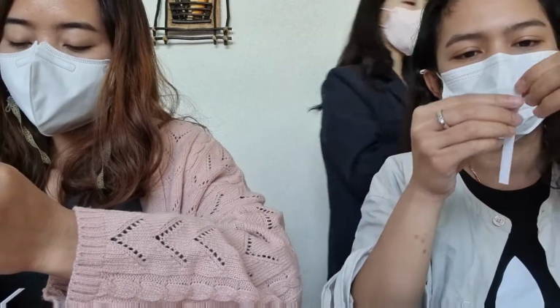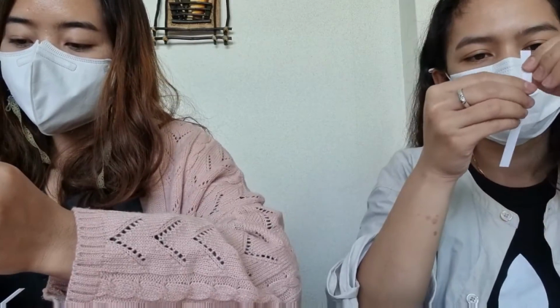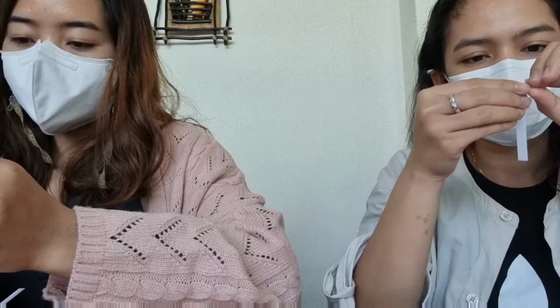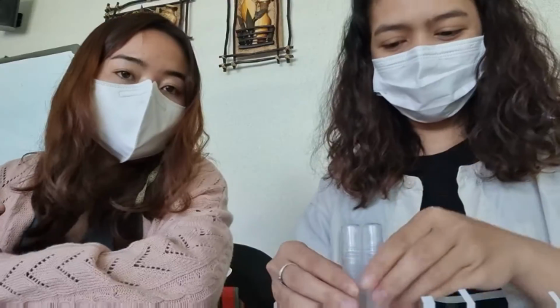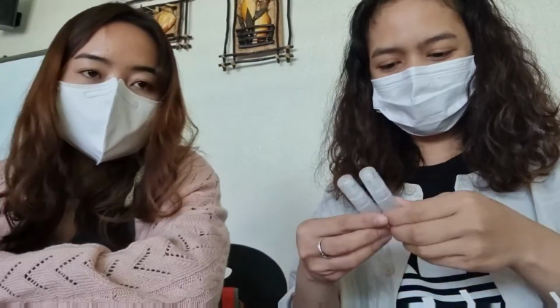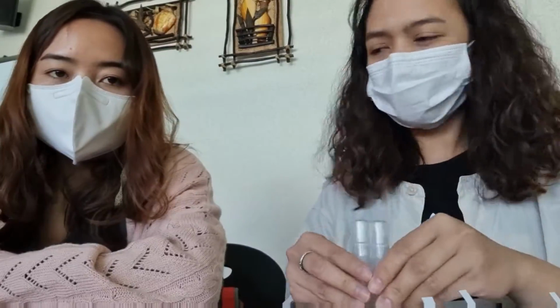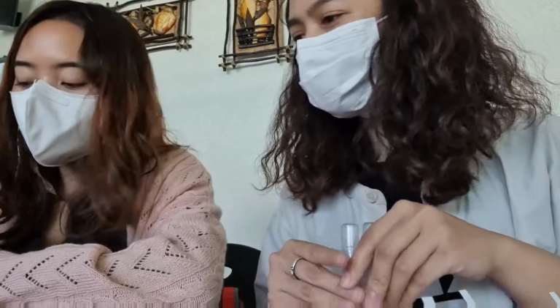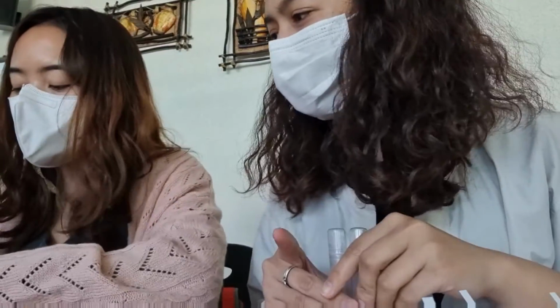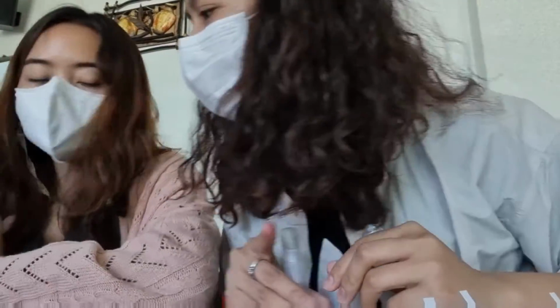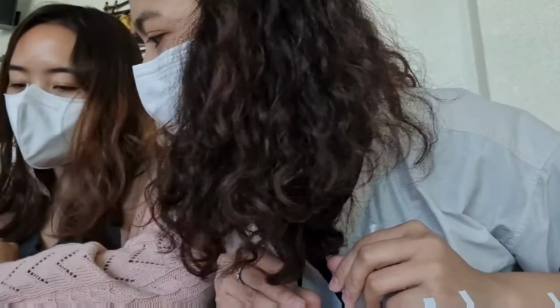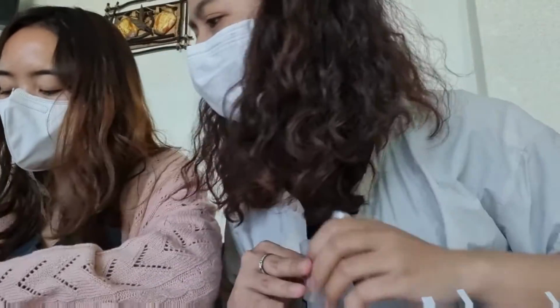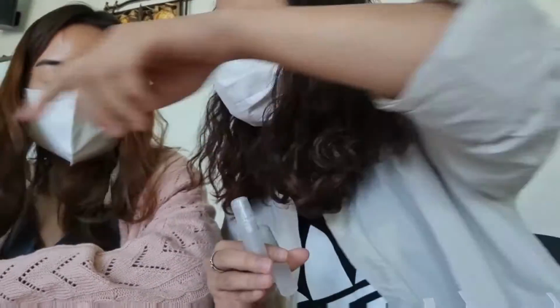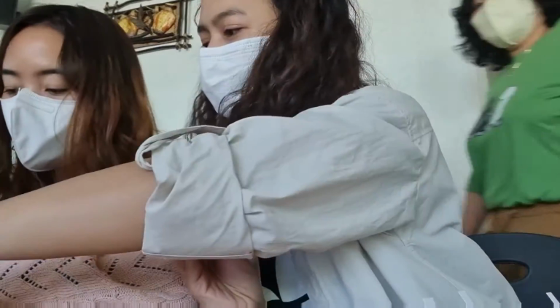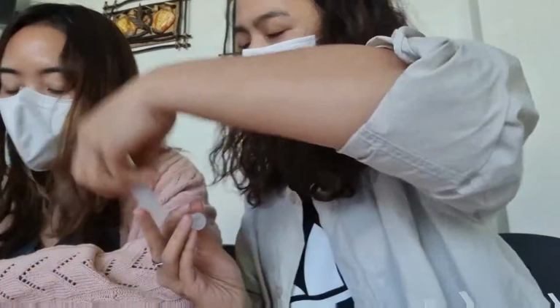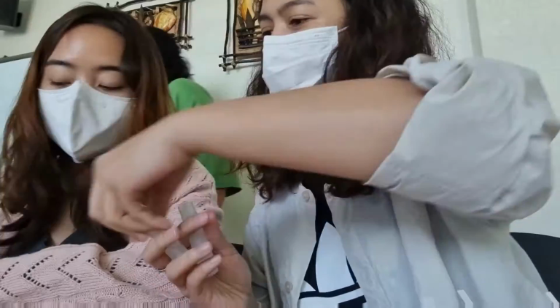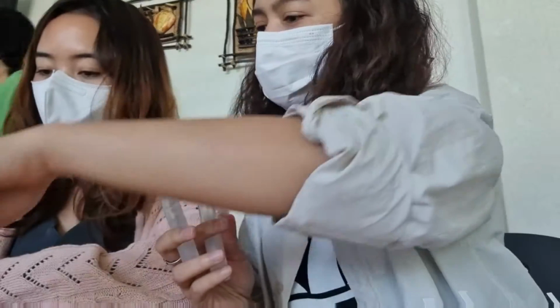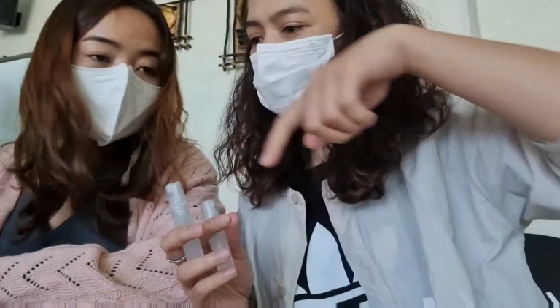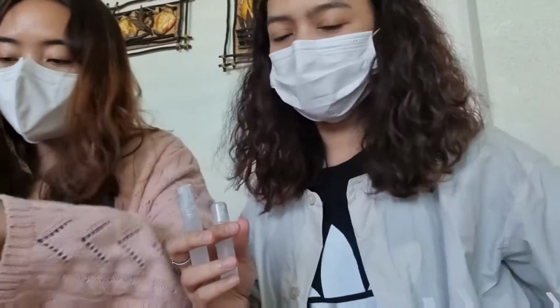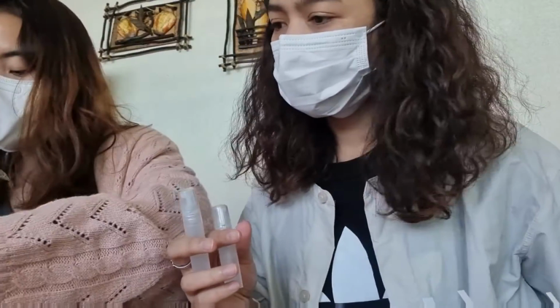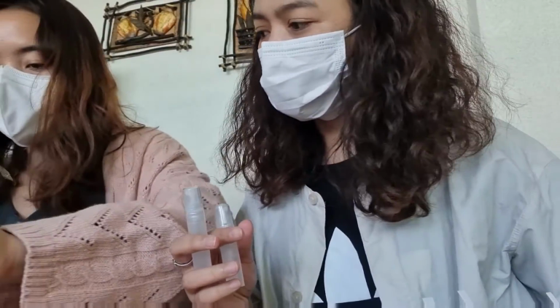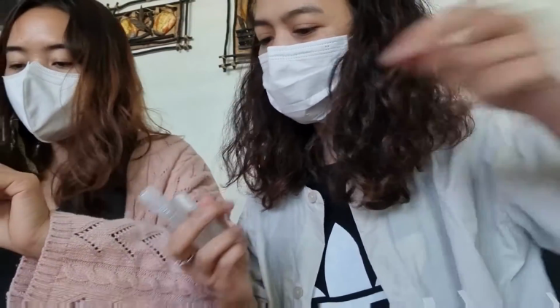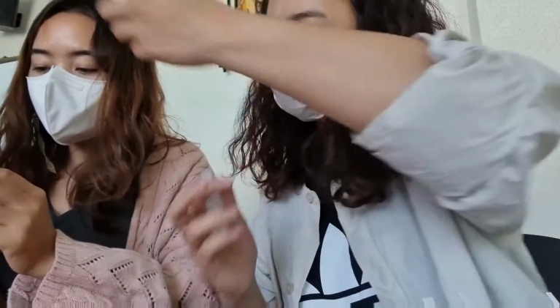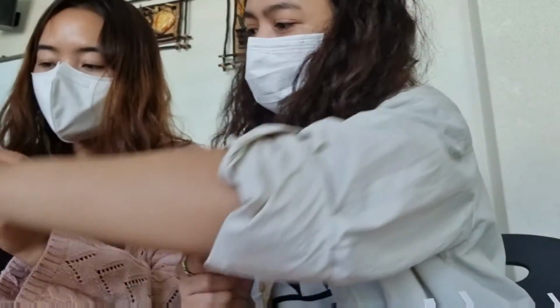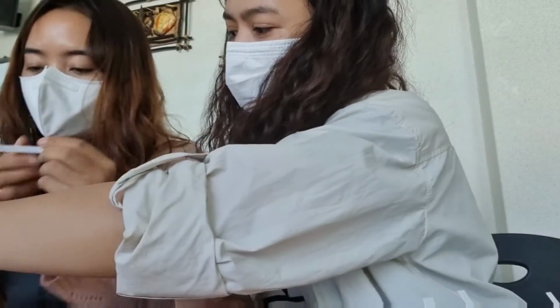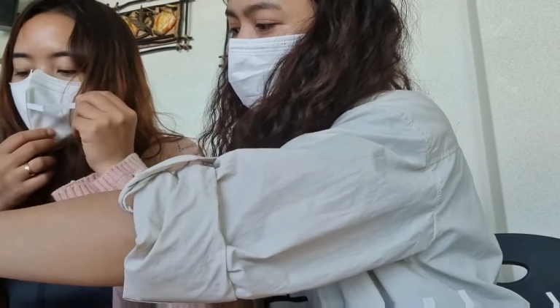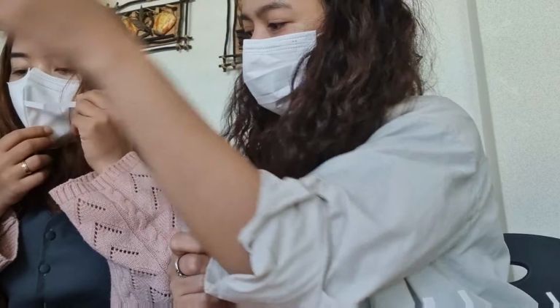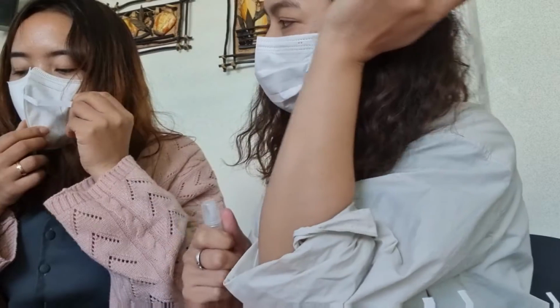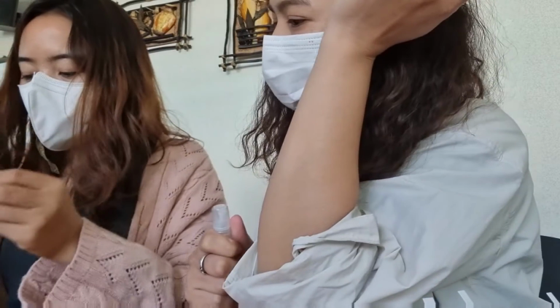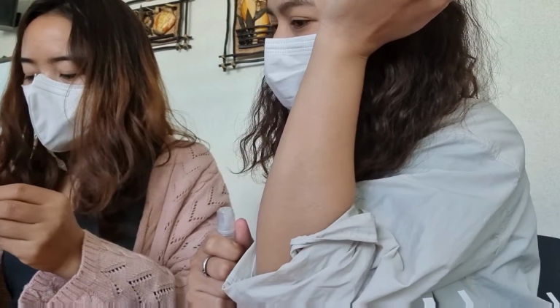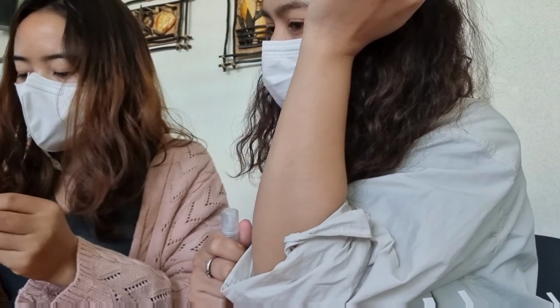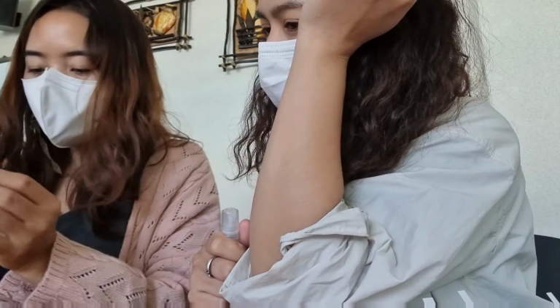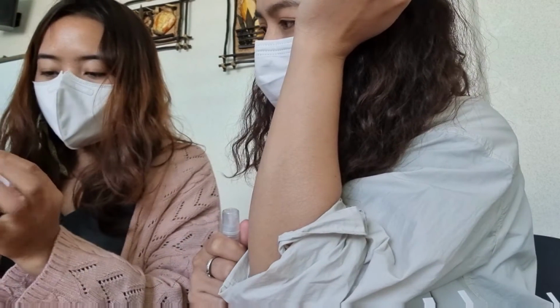Yung binigay sa amin ni teacher is yung may flavor na yan — andyan yung blueberry, peach, at vanilla. Yung napili ko dyan, kasi yung sa bottle na dalawa is maglalagay ng mixture na yung flavor na gusto namin doon sa tatlo.